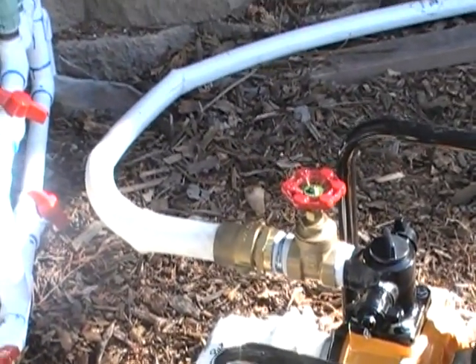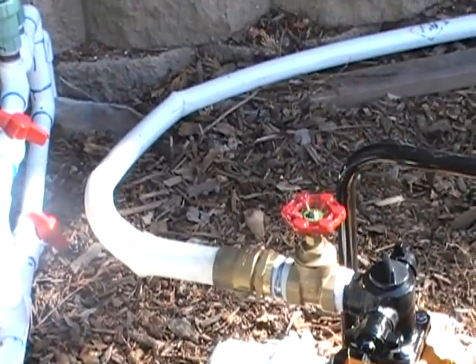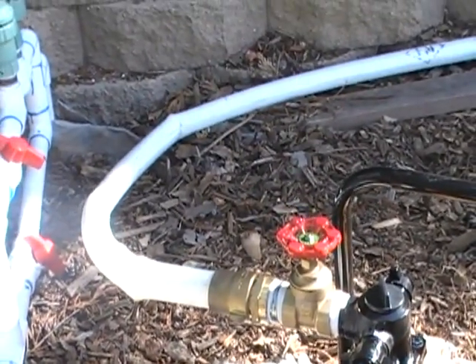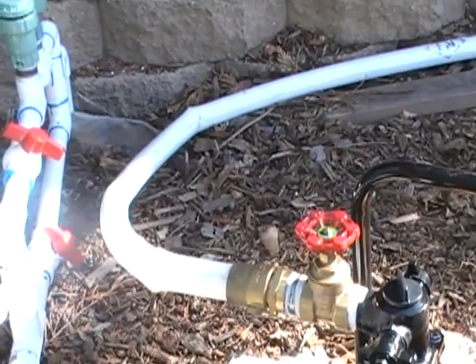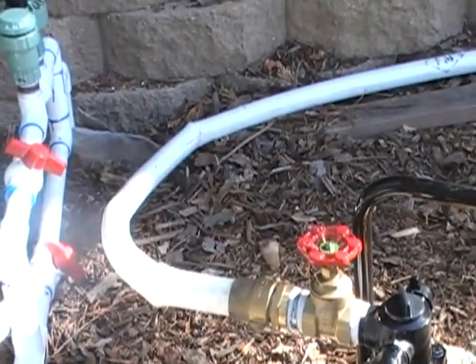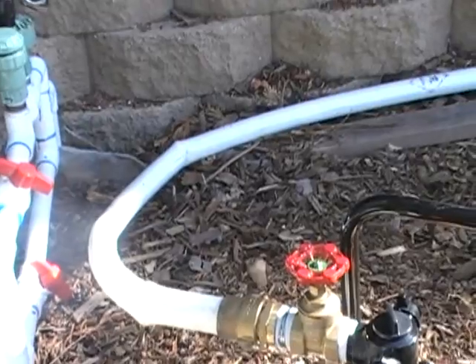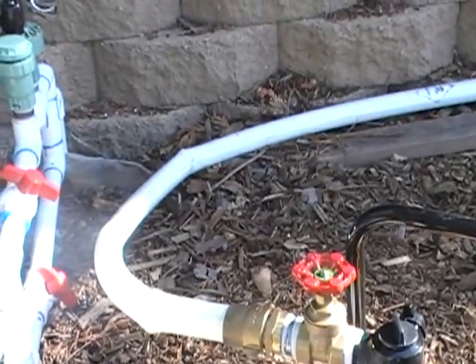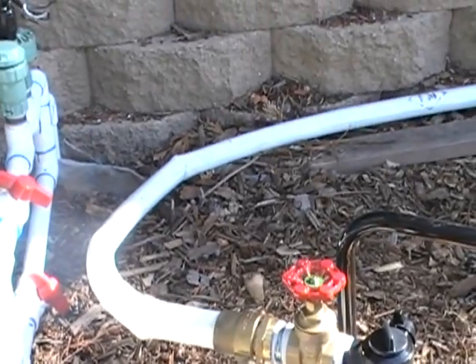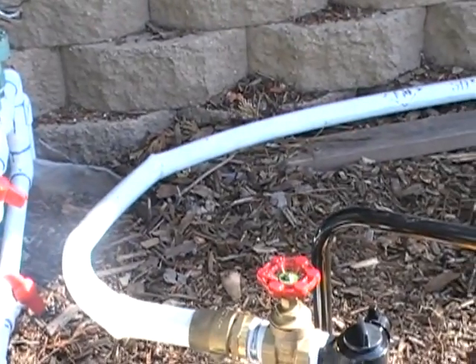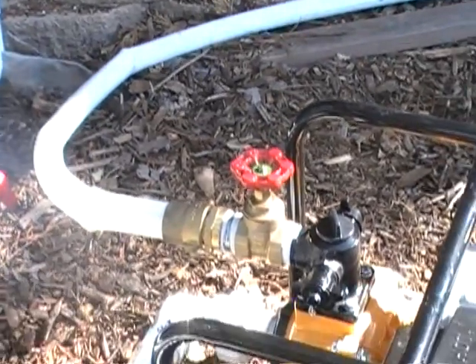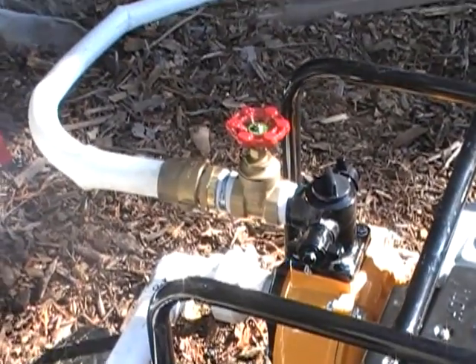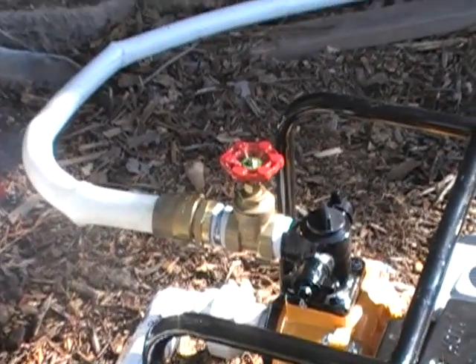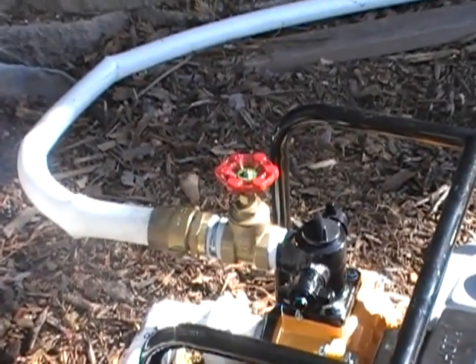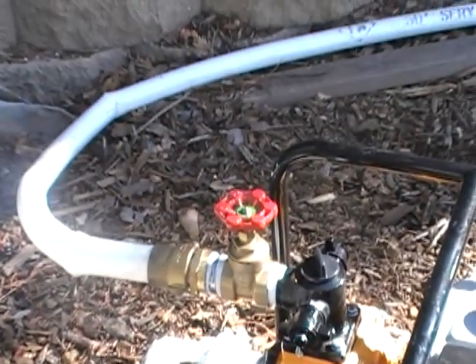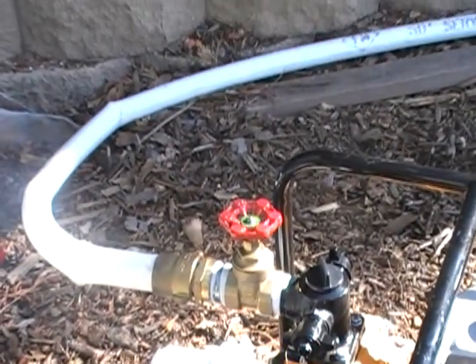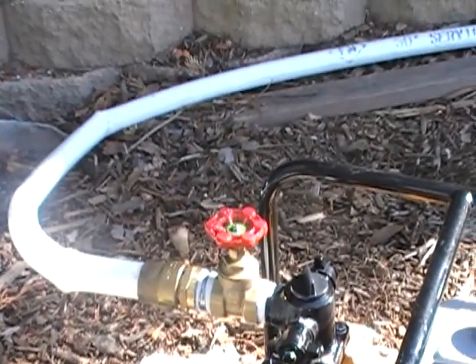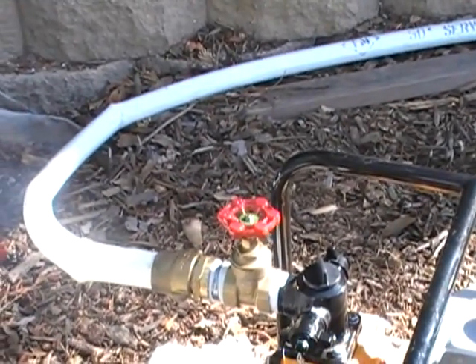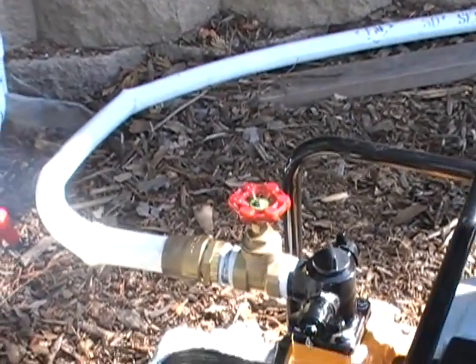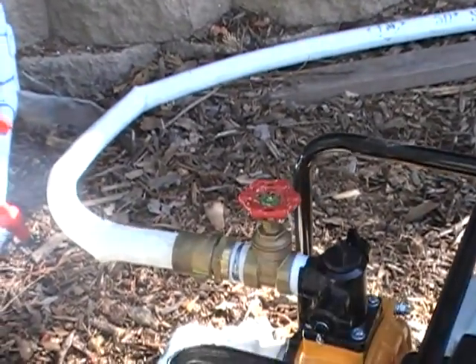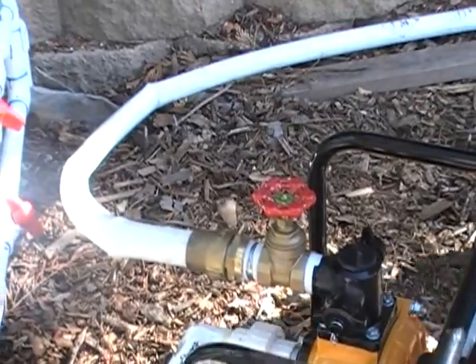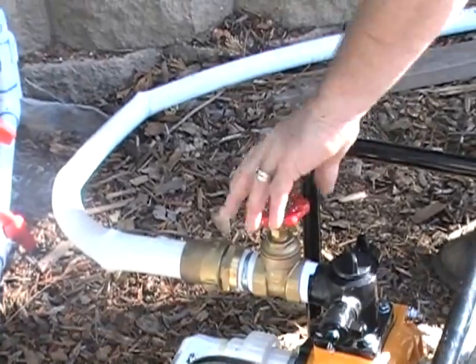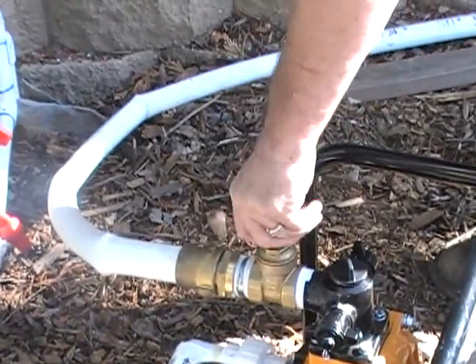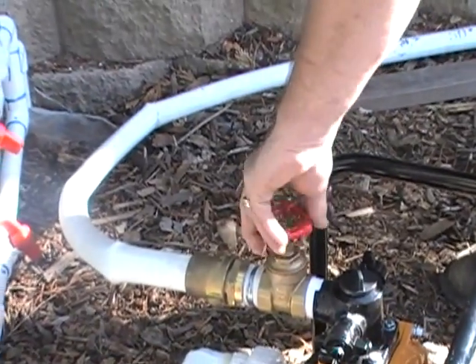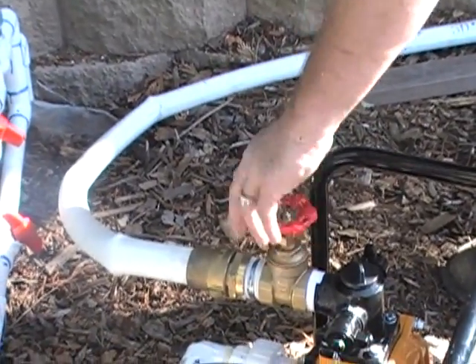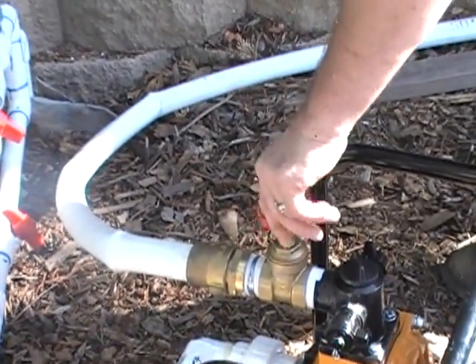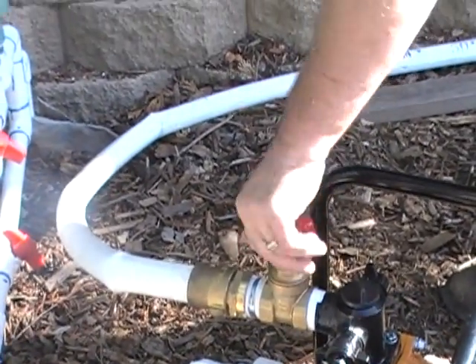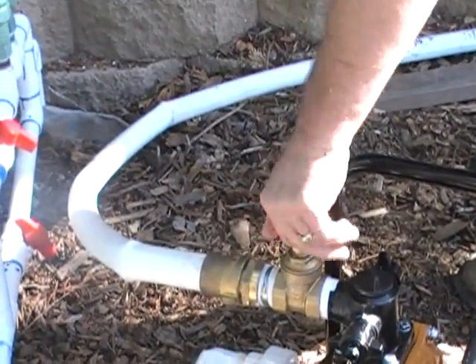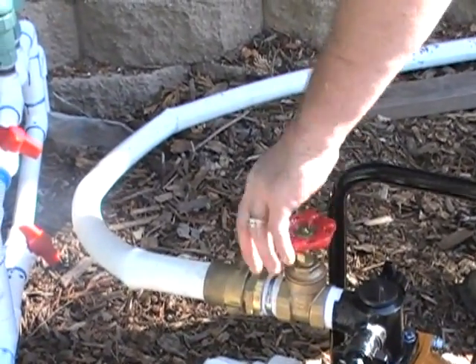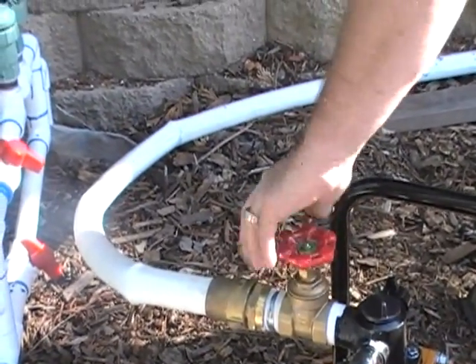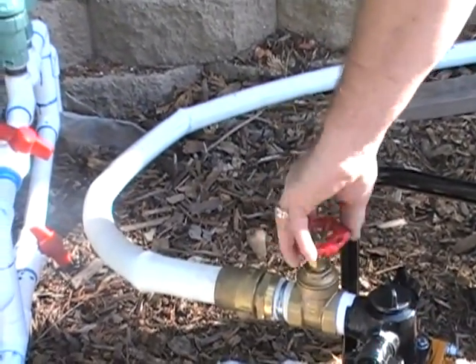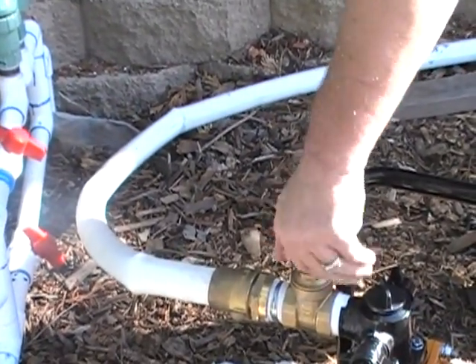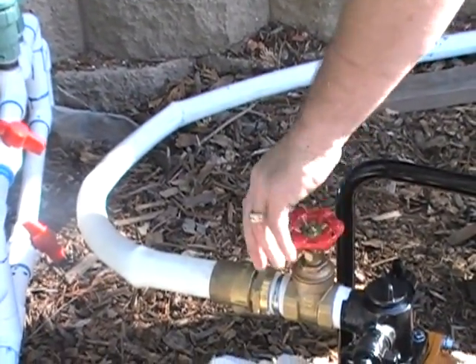There's the fire hose. Right now it's got water in it, but the gate valve is shut. You're going to open the gate valve. And the valve at the other end of the hose is also shut.